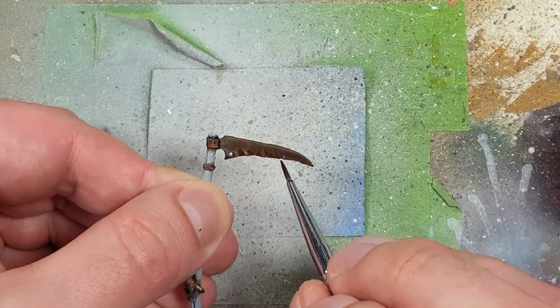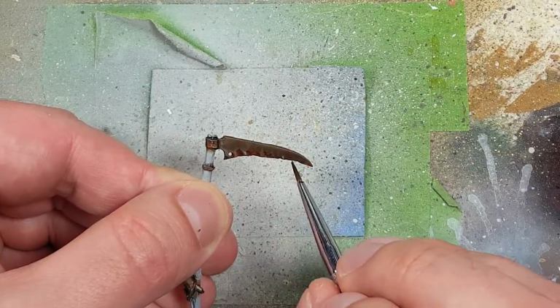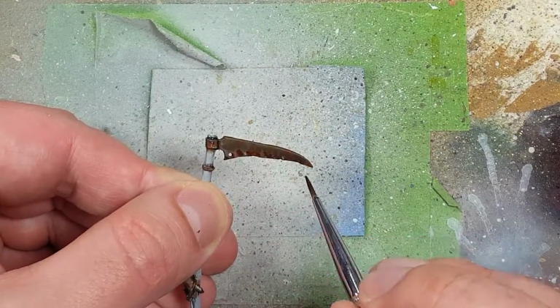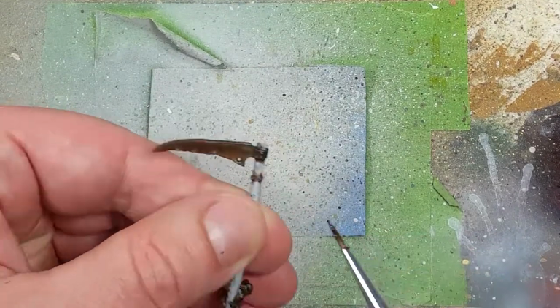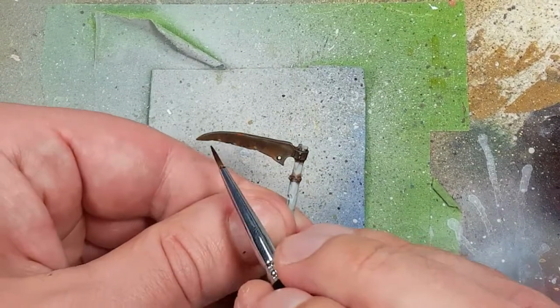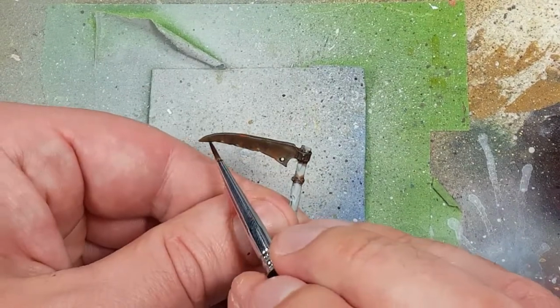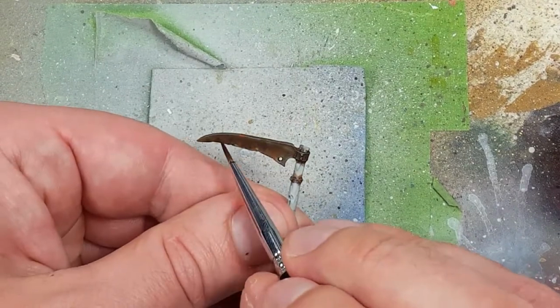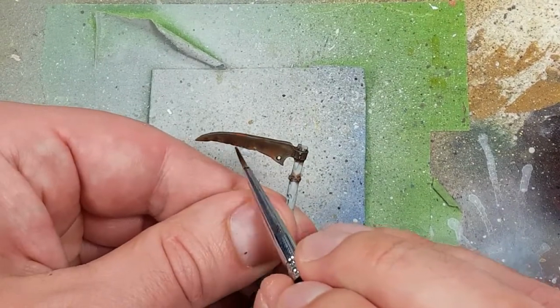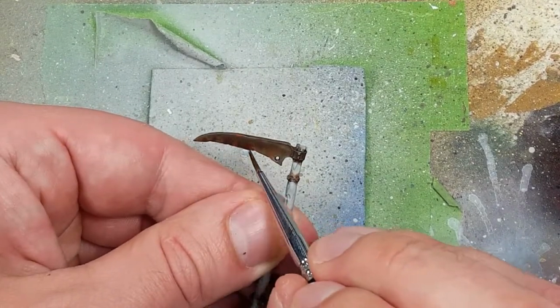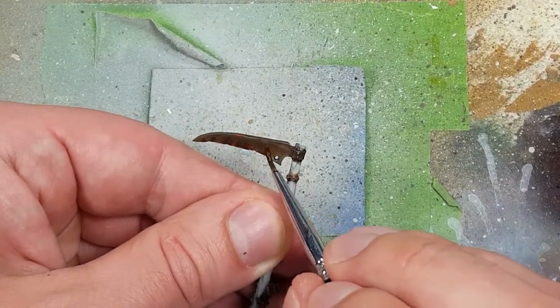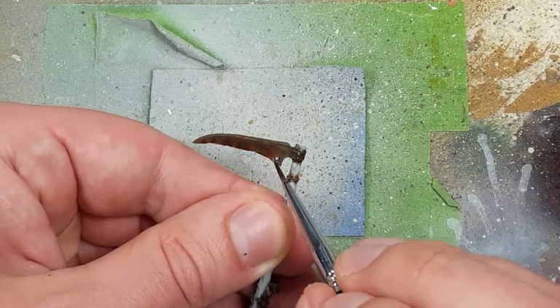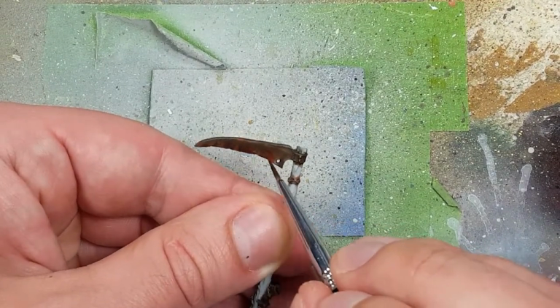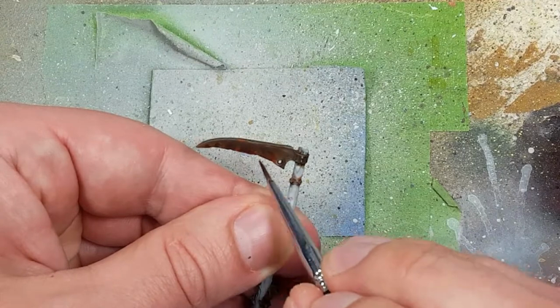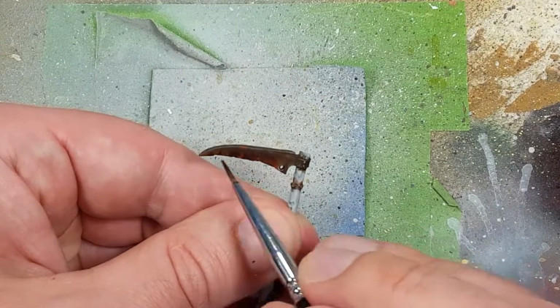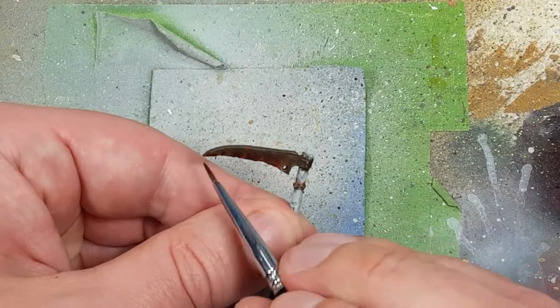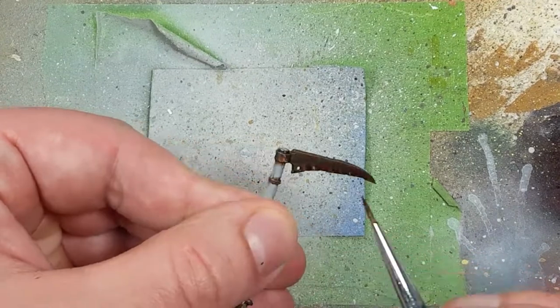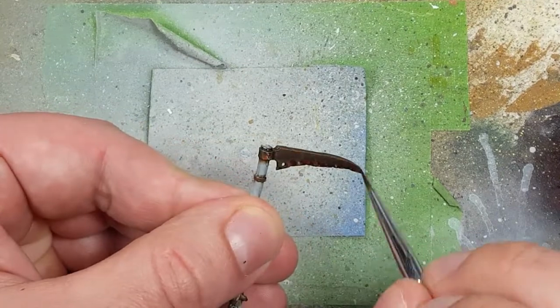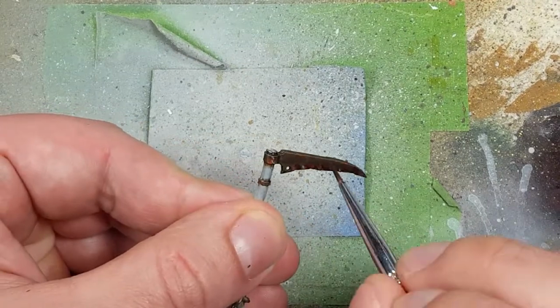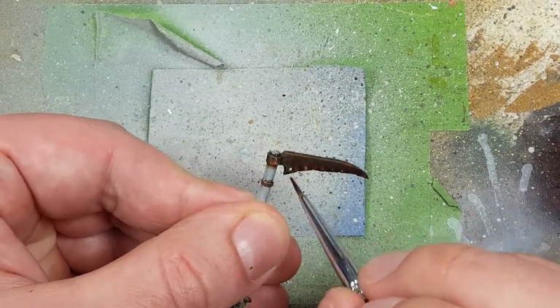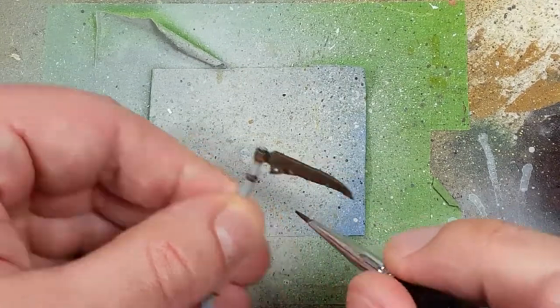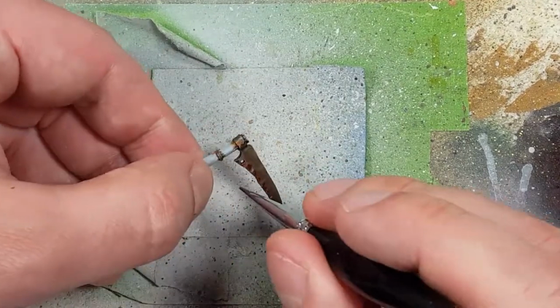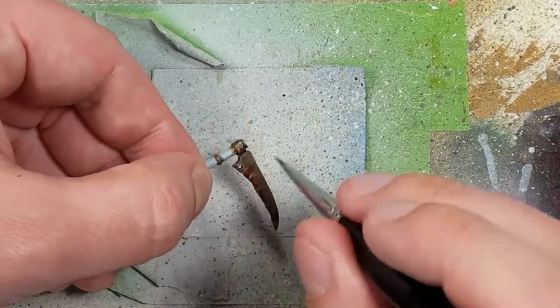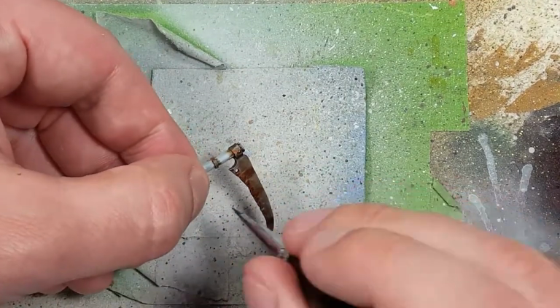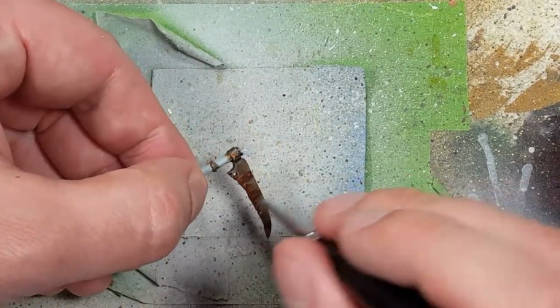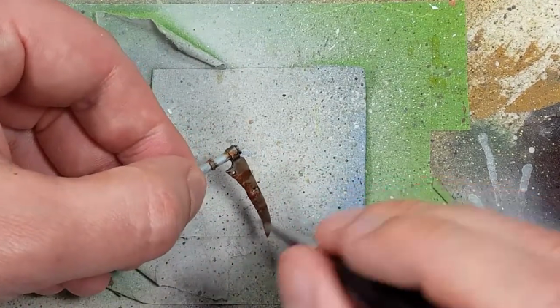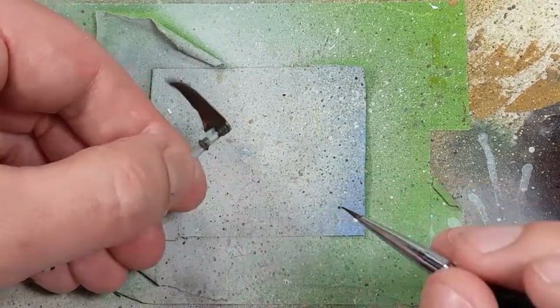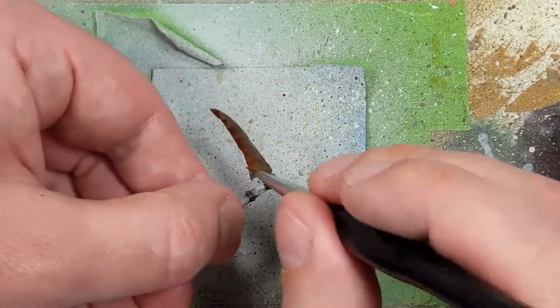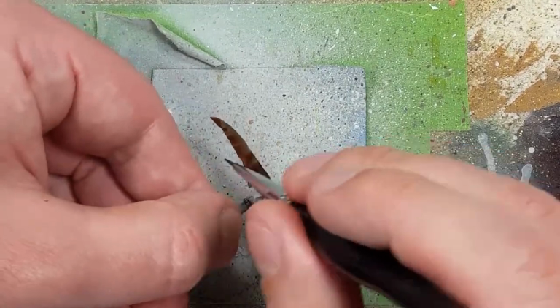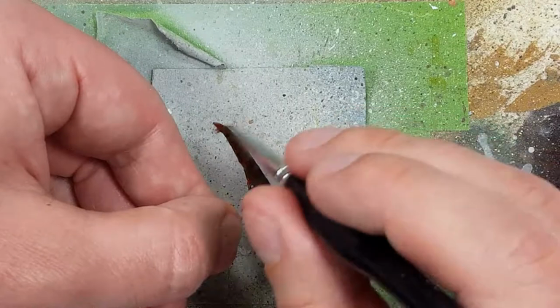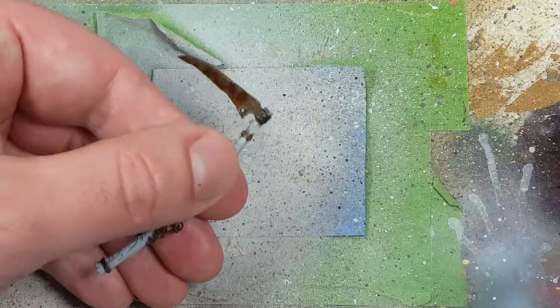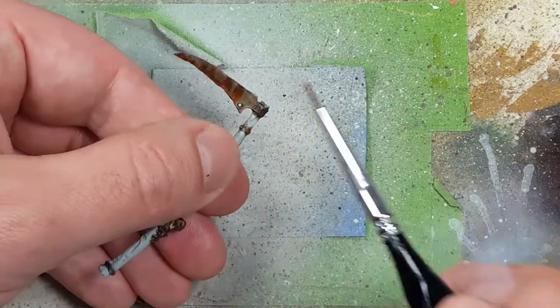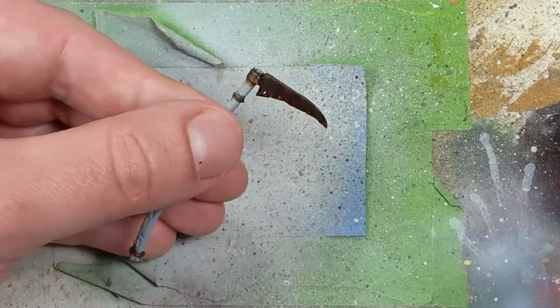And once that is done, with Gulliman Flesh, we're going to apply this onto his scythe. When blood dries it turns brown, and Gulliman Flesh will look pretty good to give the appearance of dried blood.